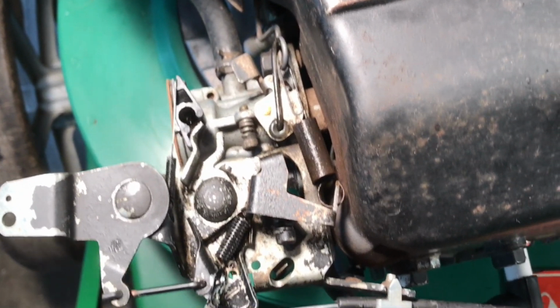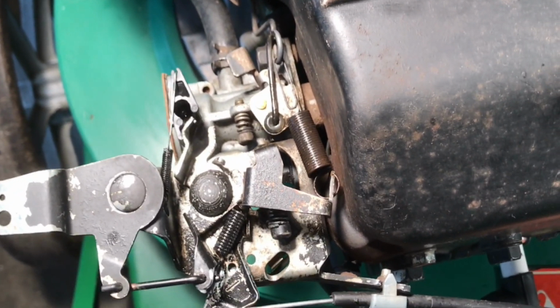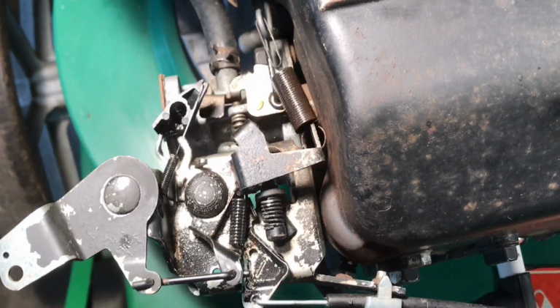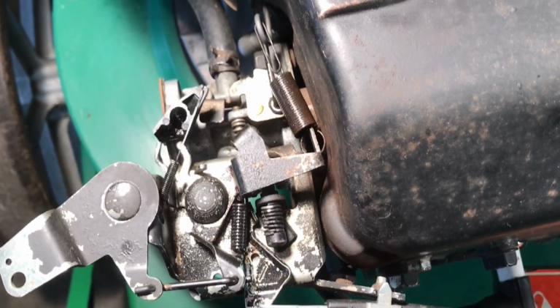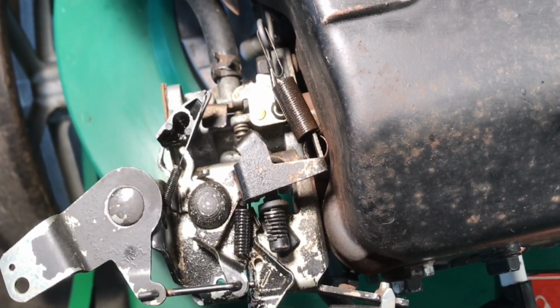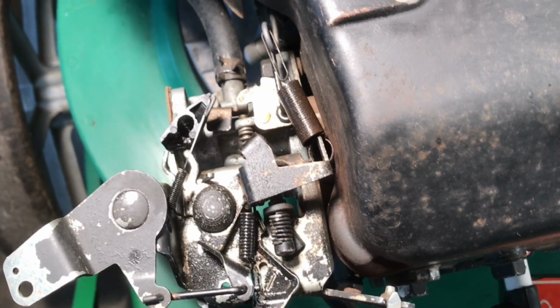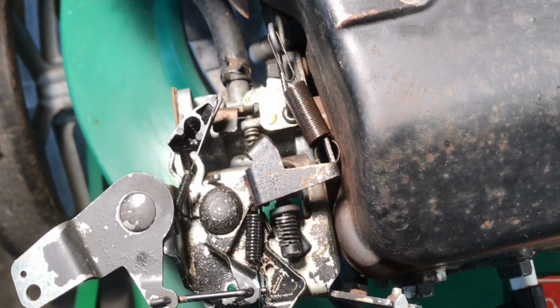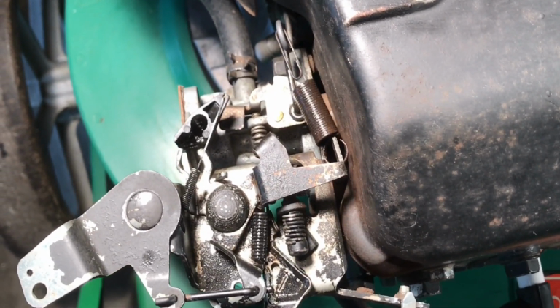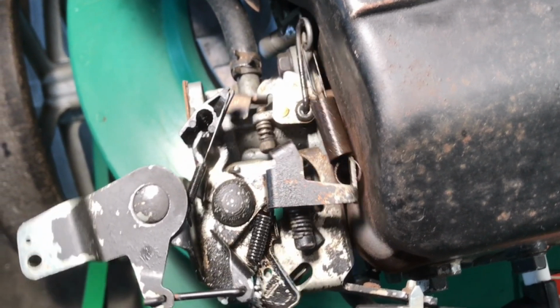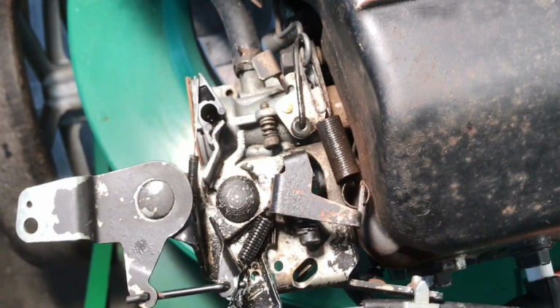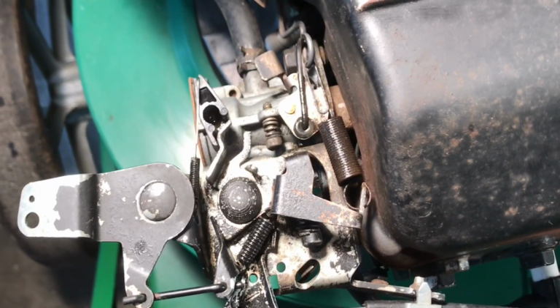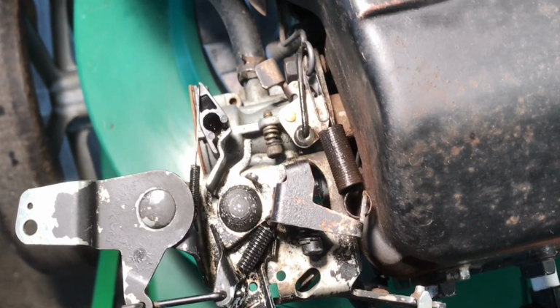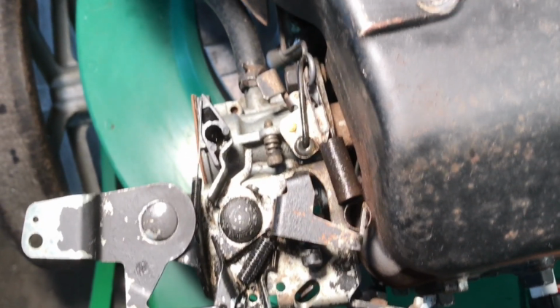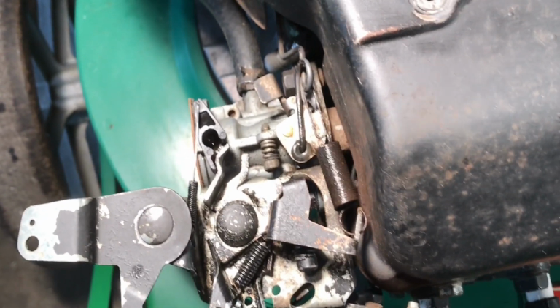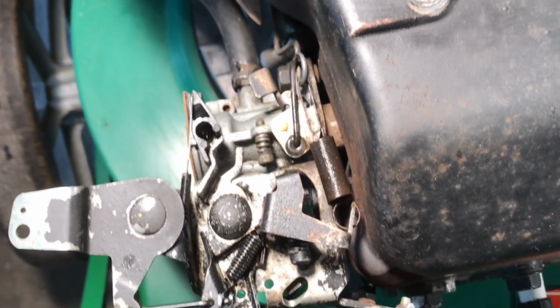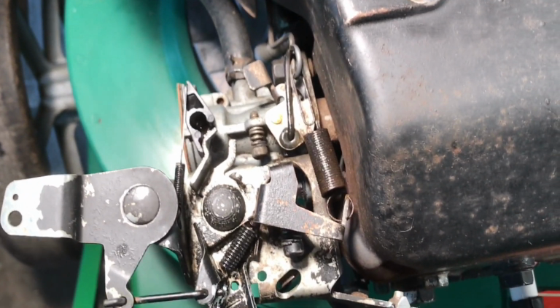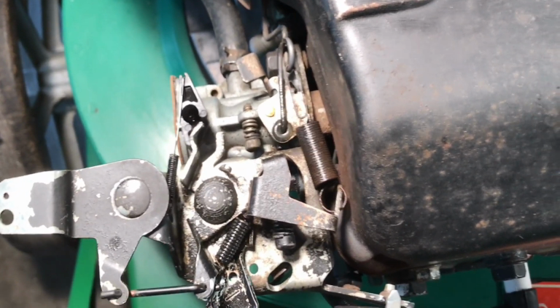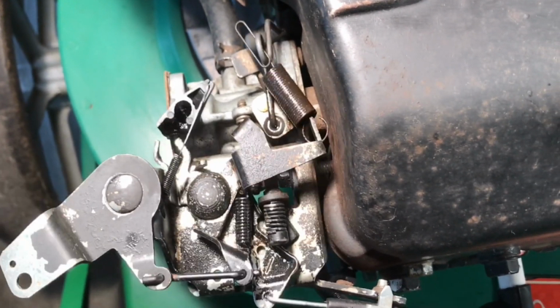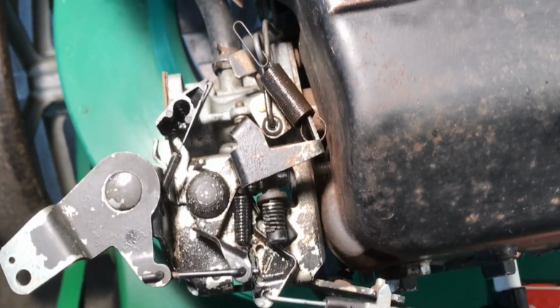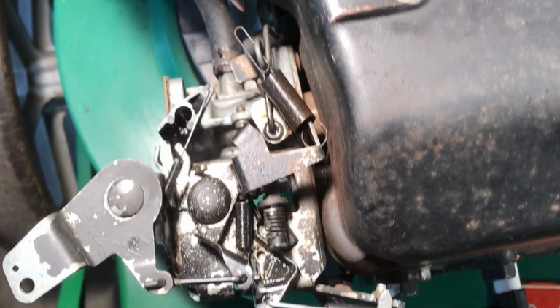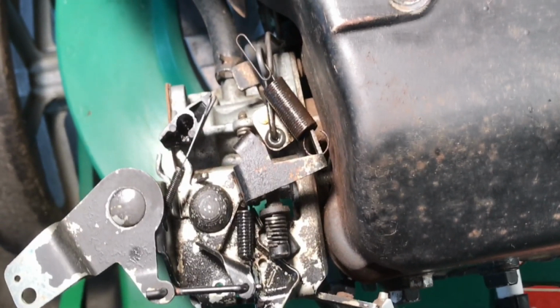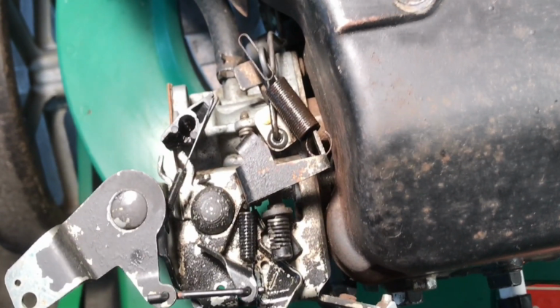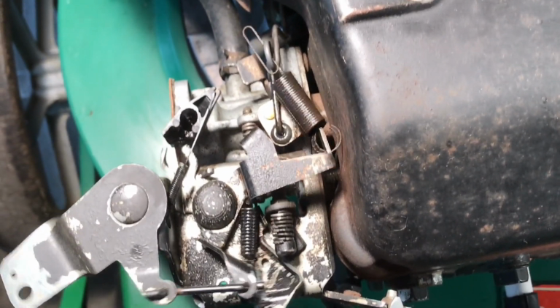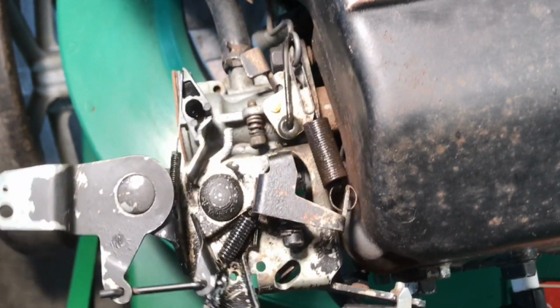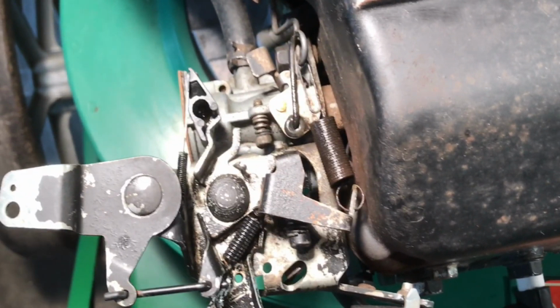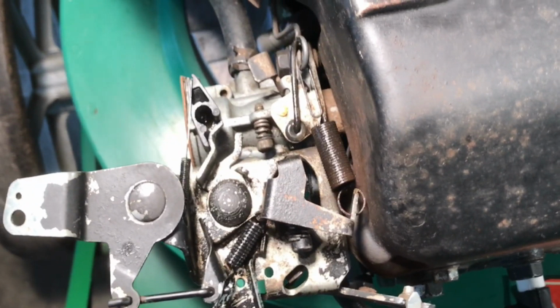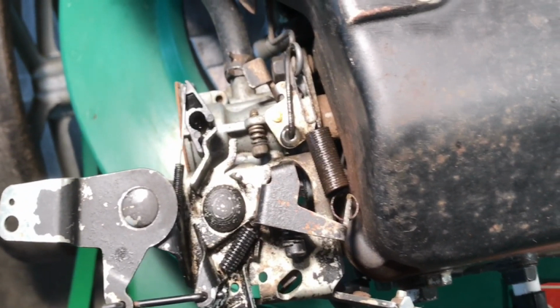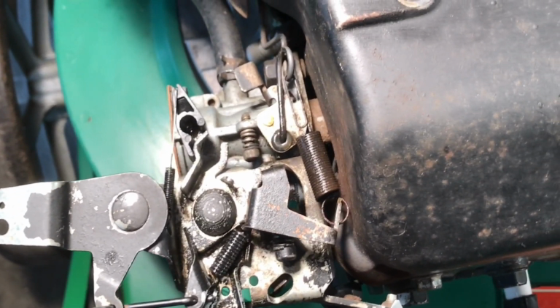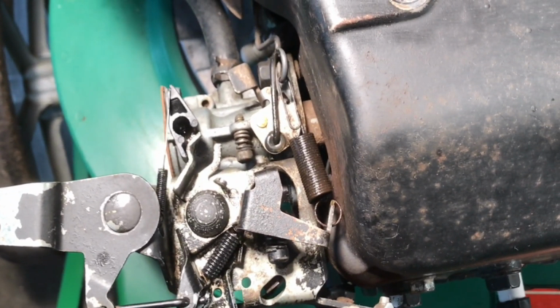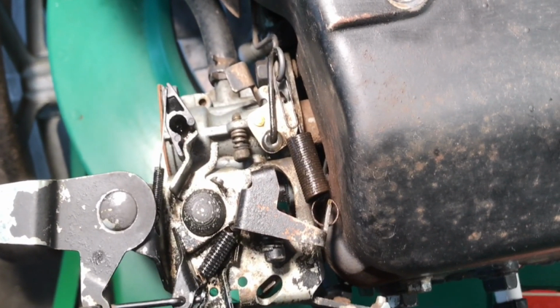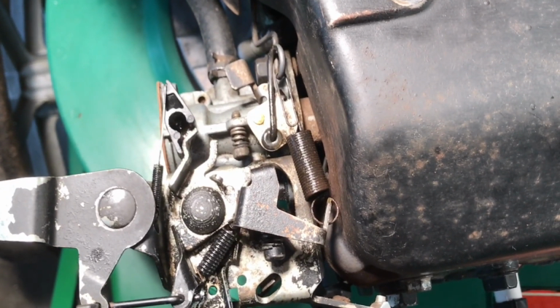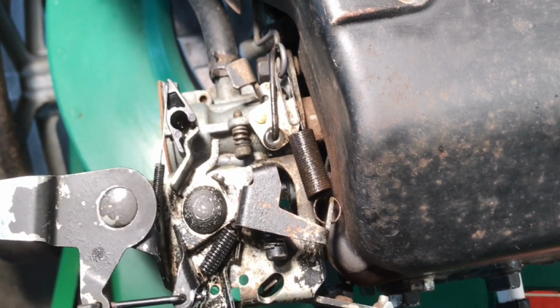Flip it back open — I'll back it up here so you can see the whole thing. That's it. If you have this carburetor, I hope this helps. Thanks.